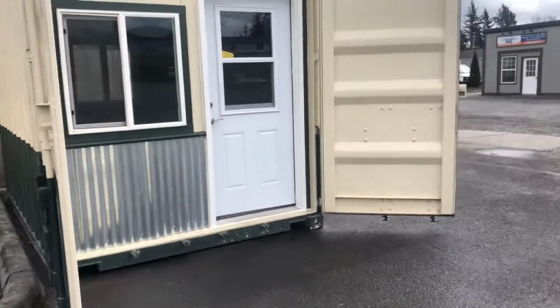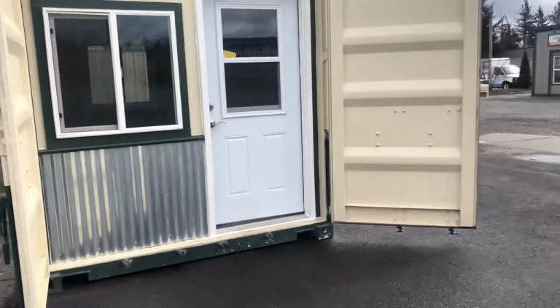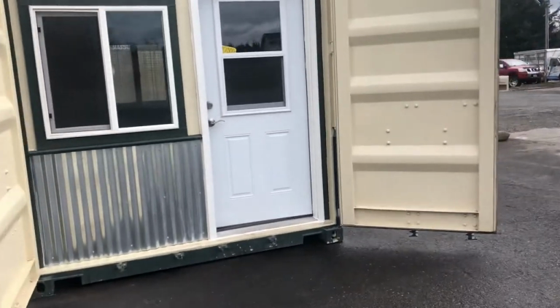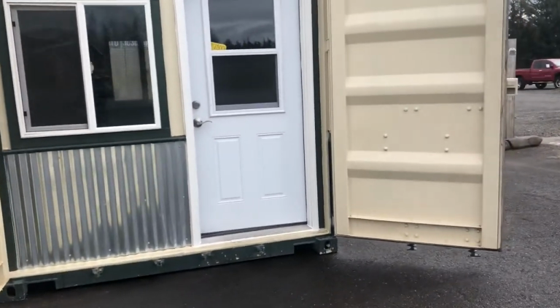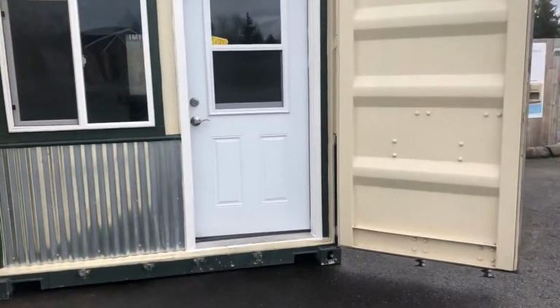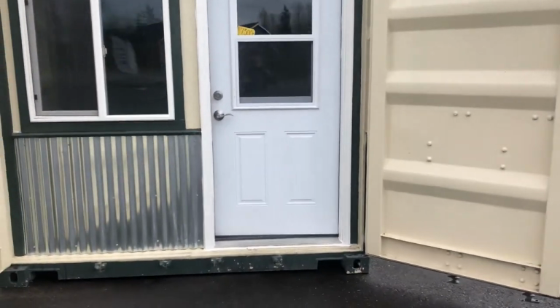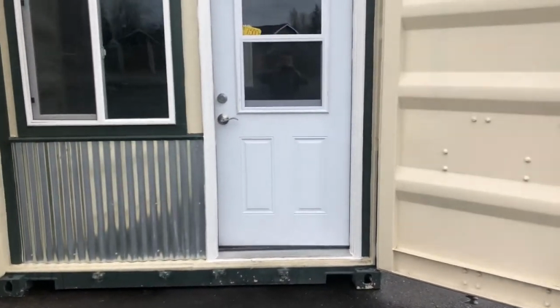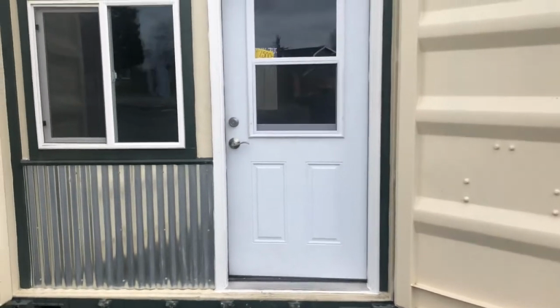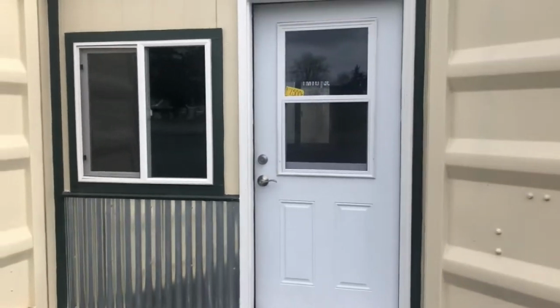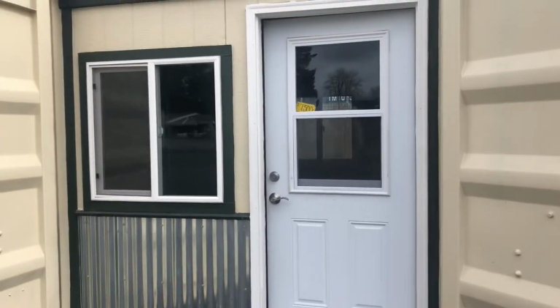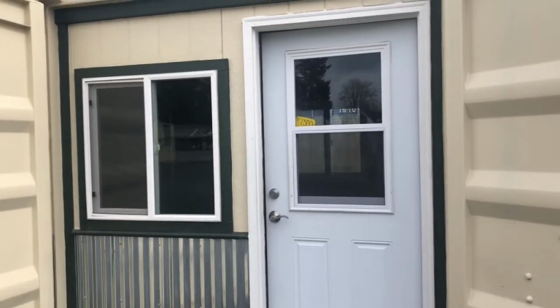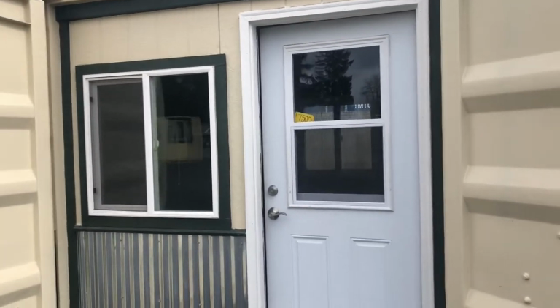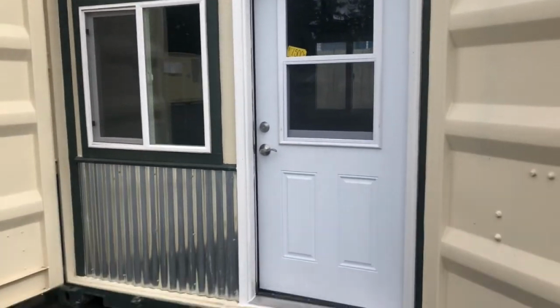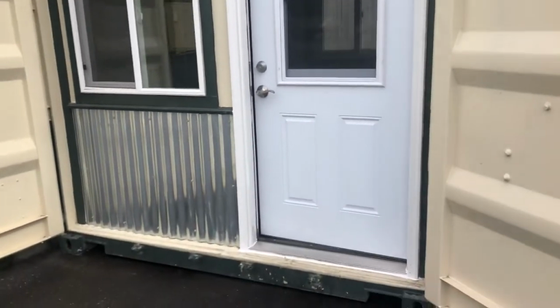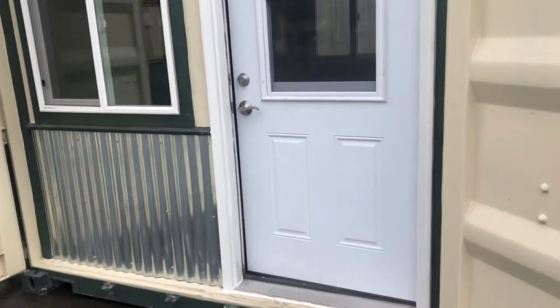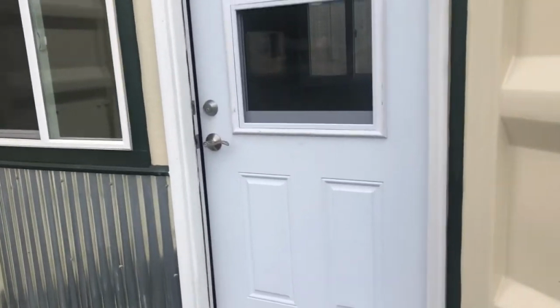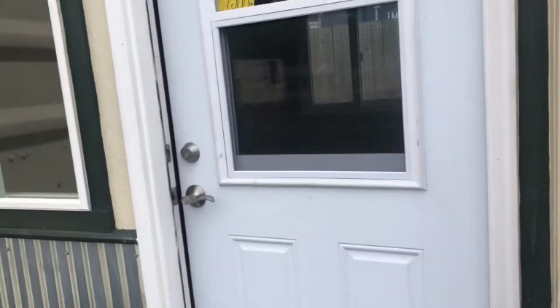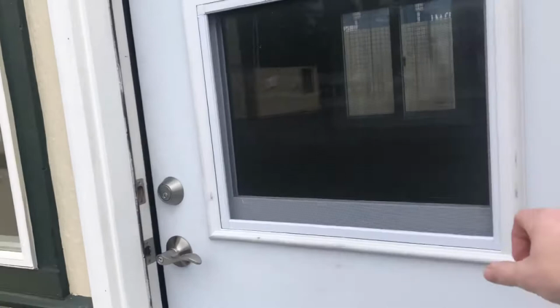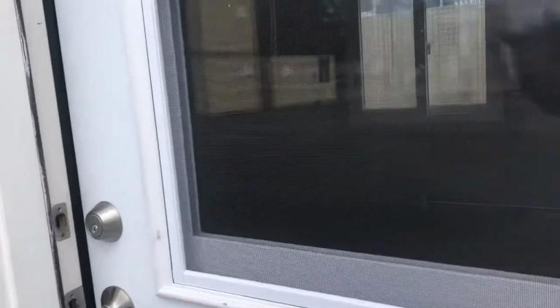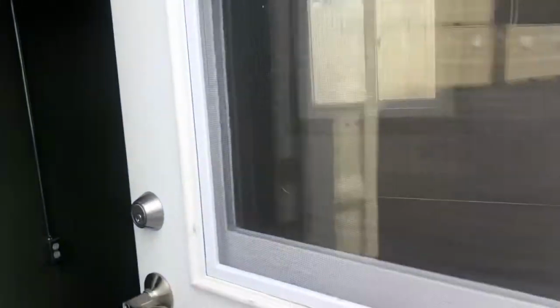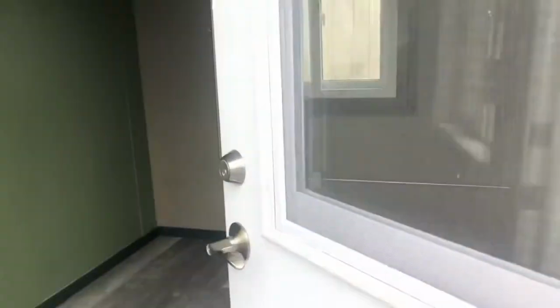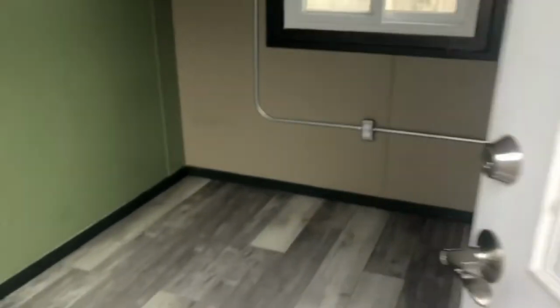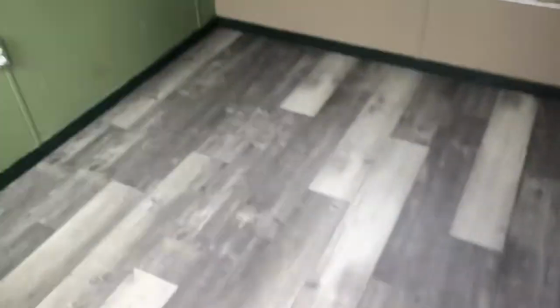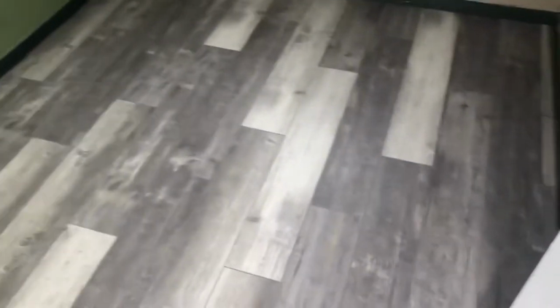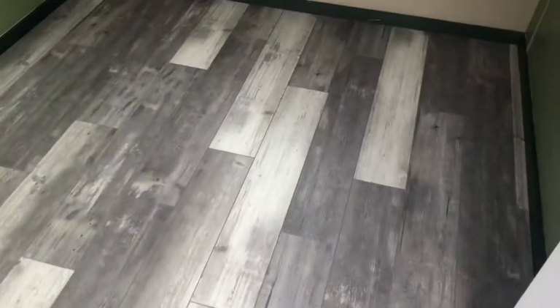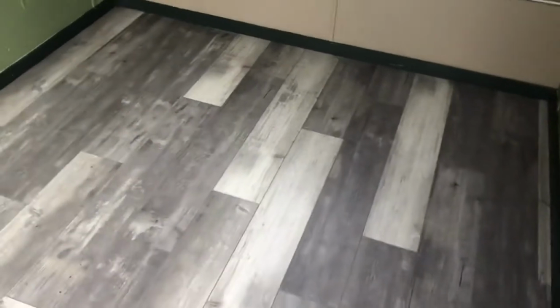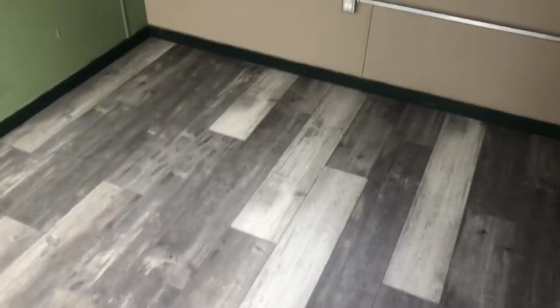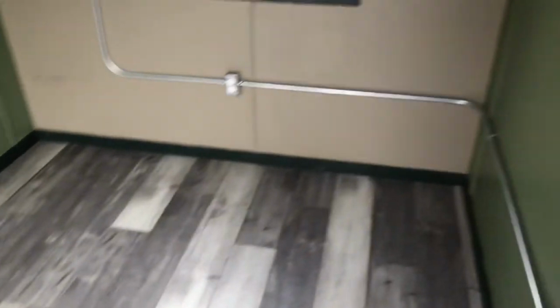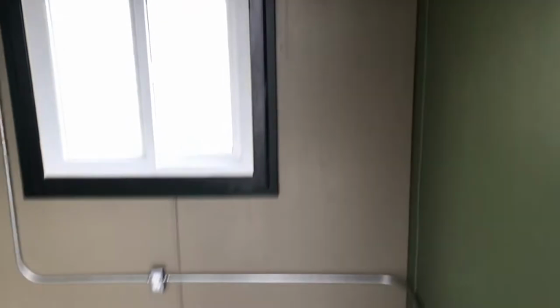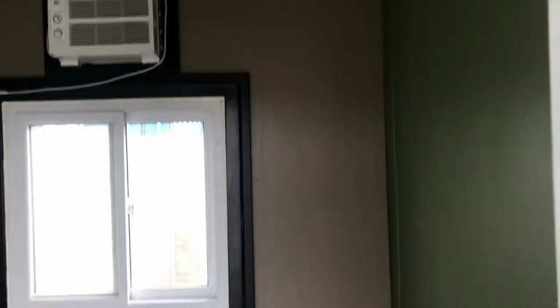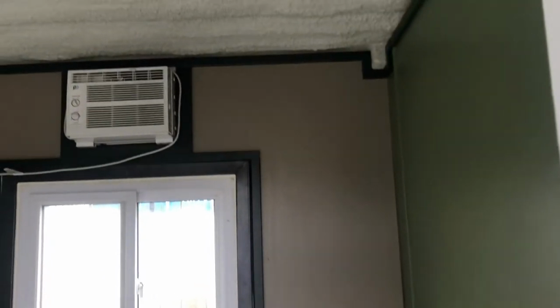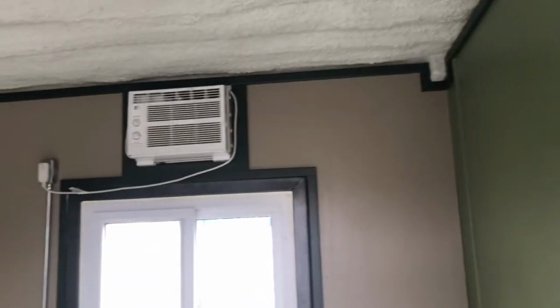It completely seals up with the cargo doors concealing this front door and window, but then it's got windows front and back and just some kind of hardwood laminate floor.